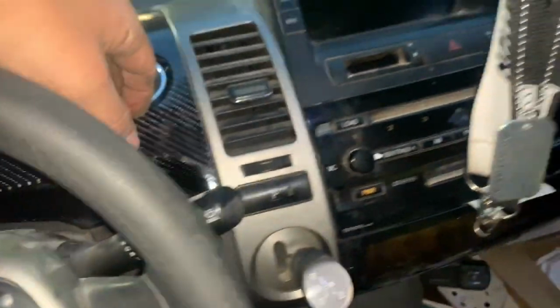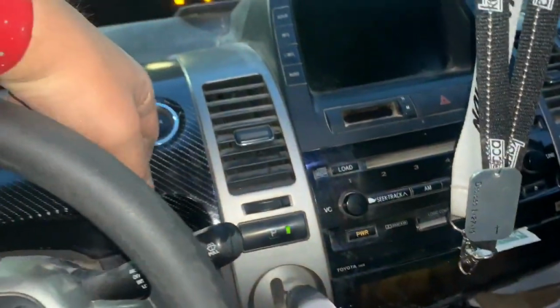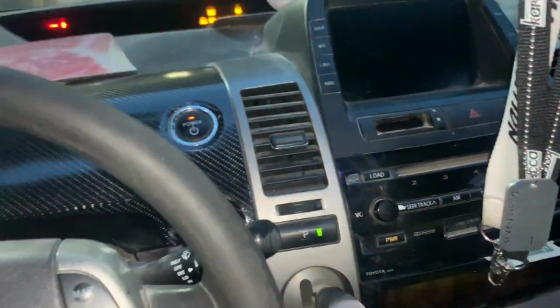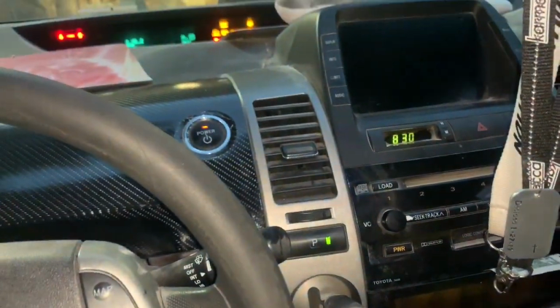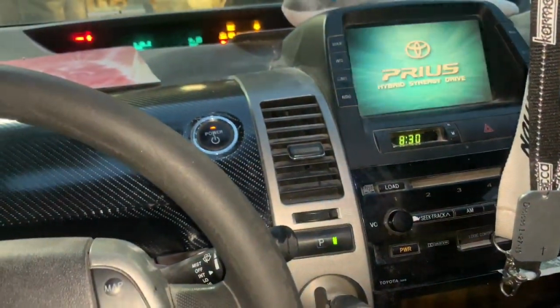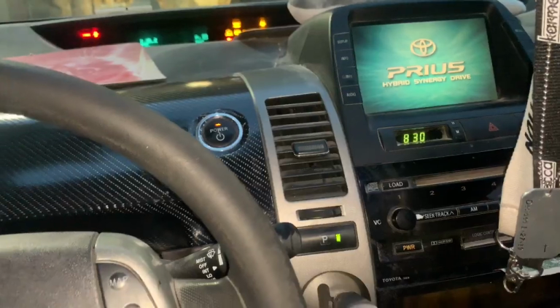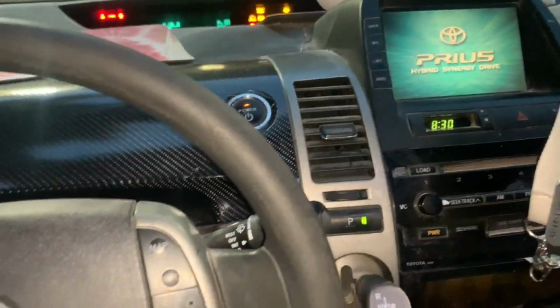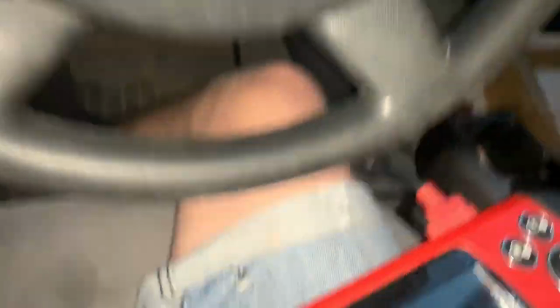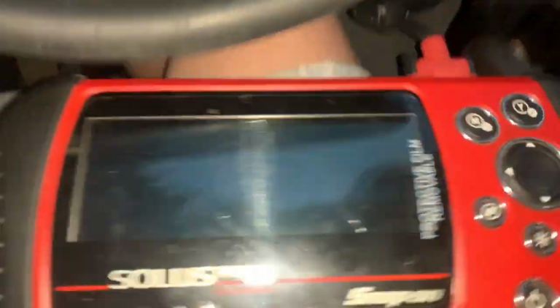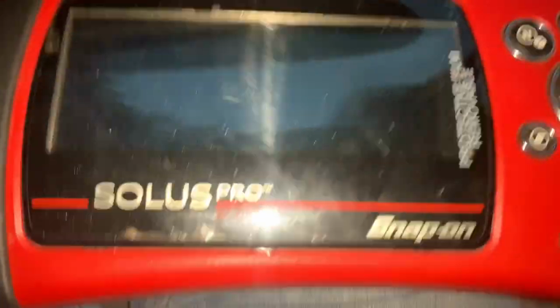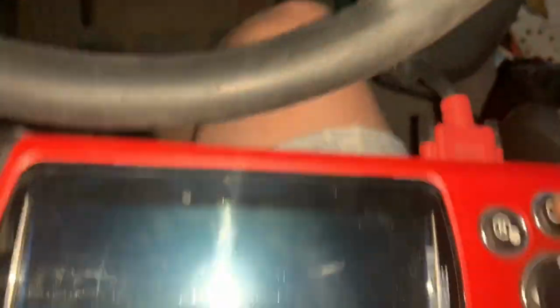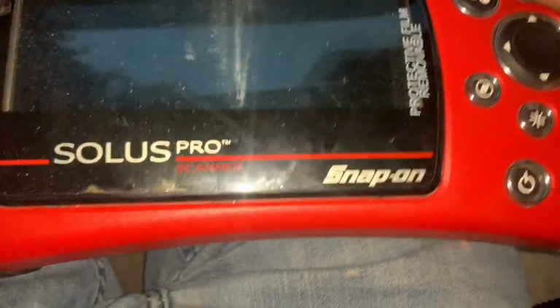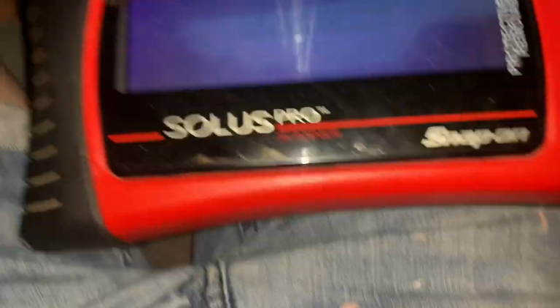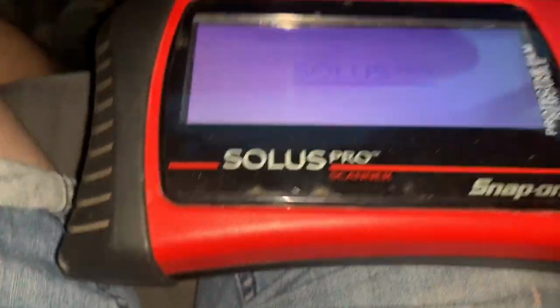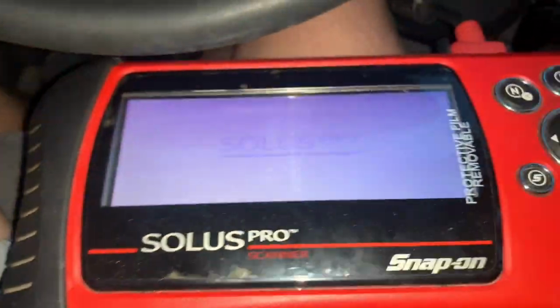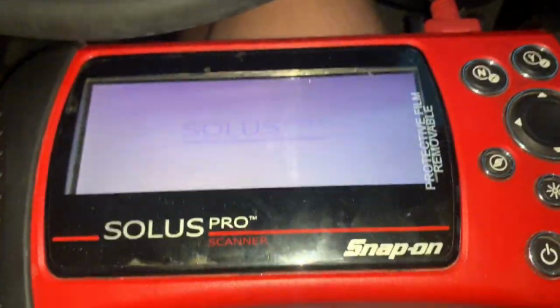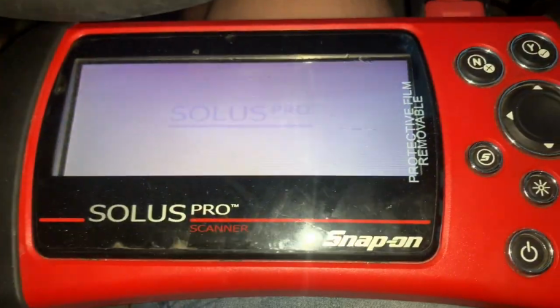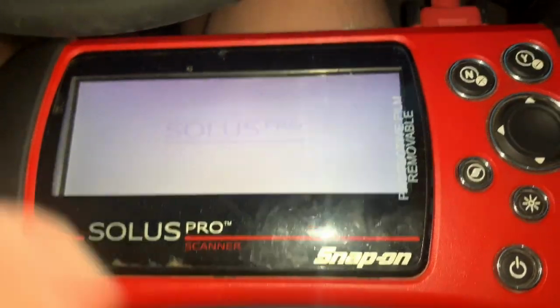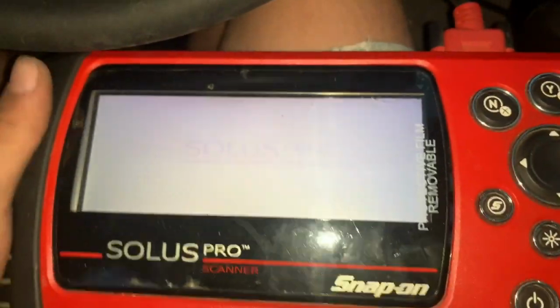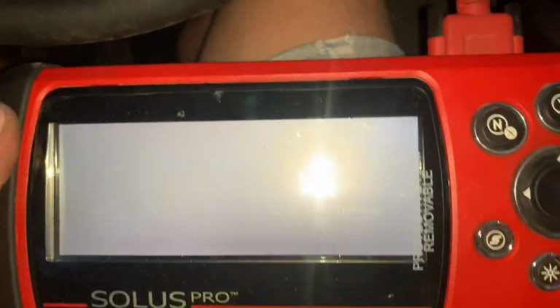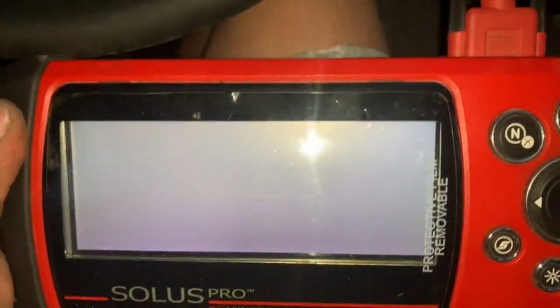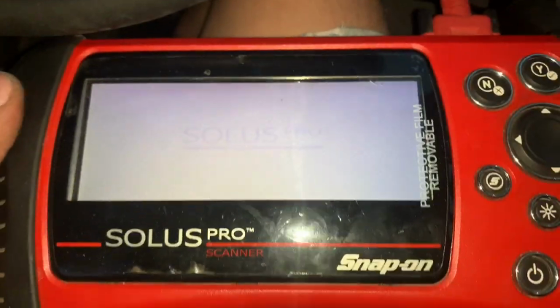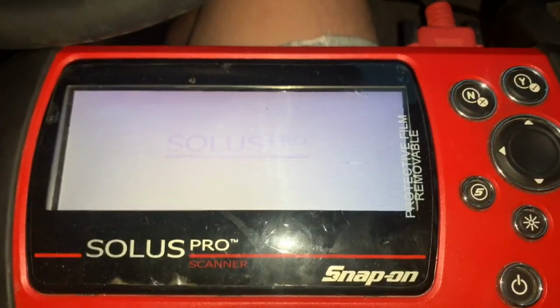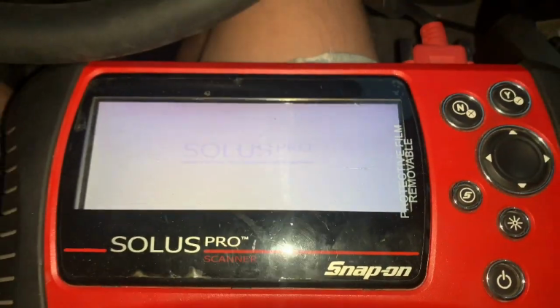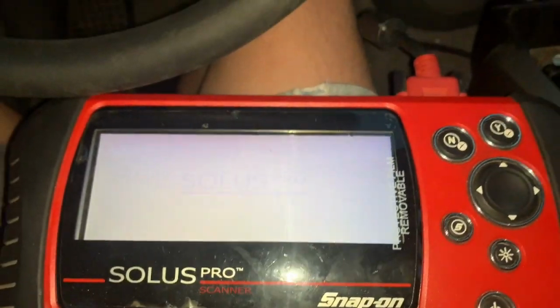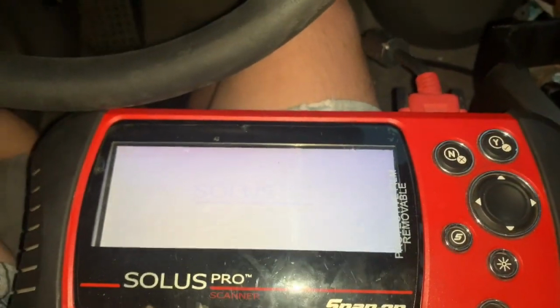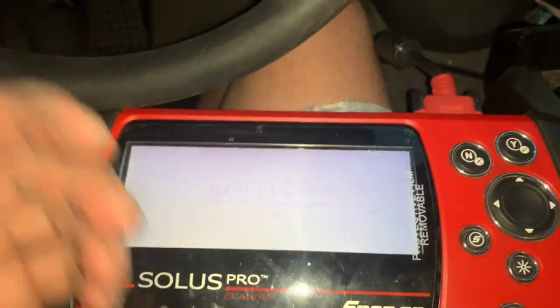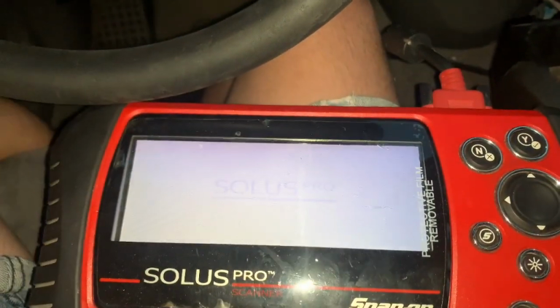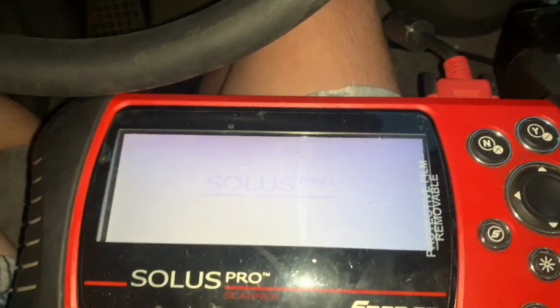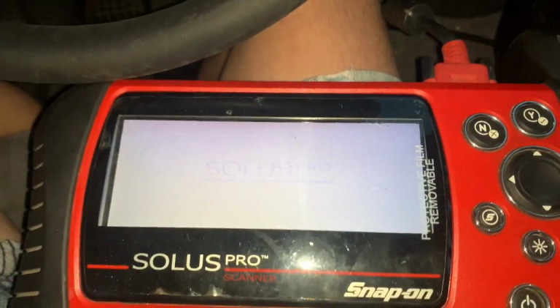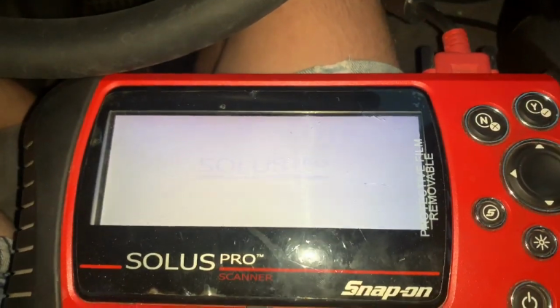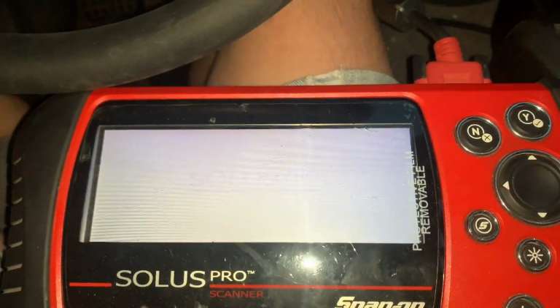You should hear three clicks on startup — you heard one click. It probably still recognizes the old codes, so we're going to clear those out and then restart the car.